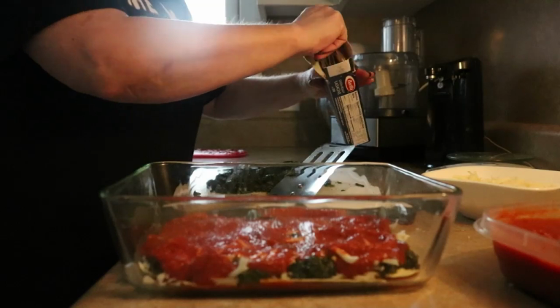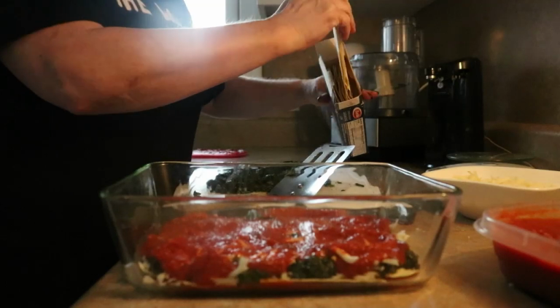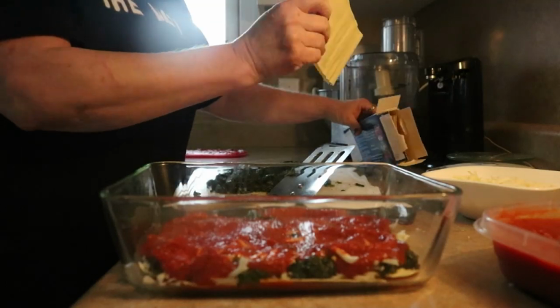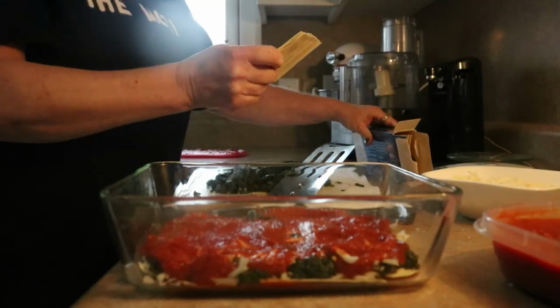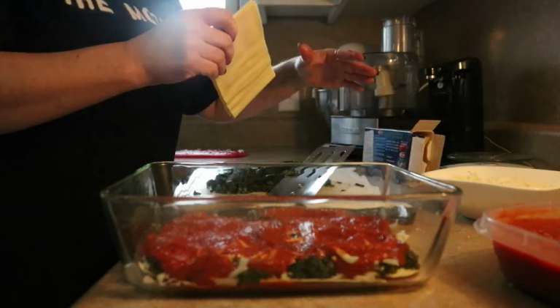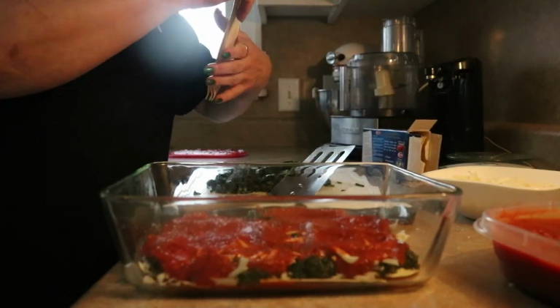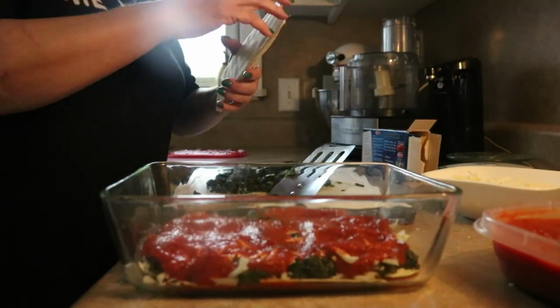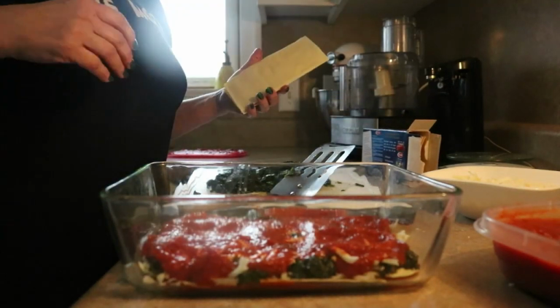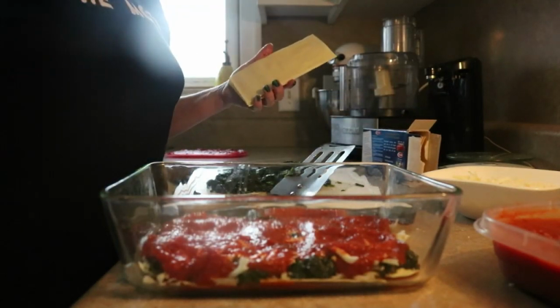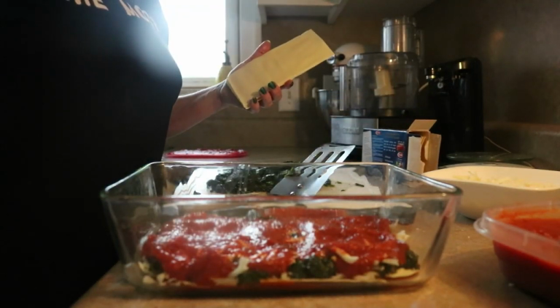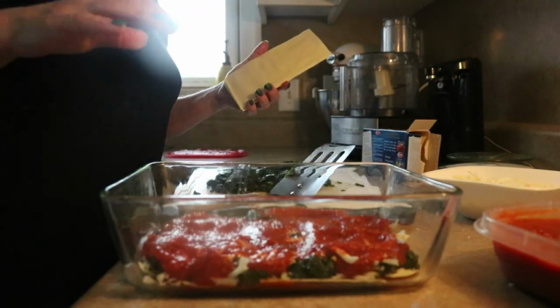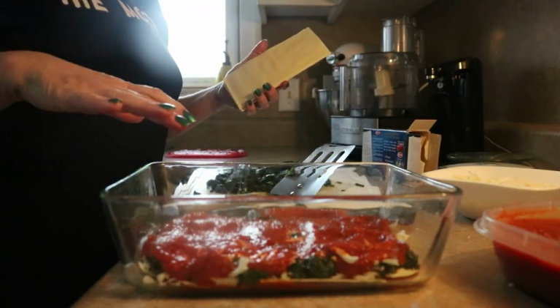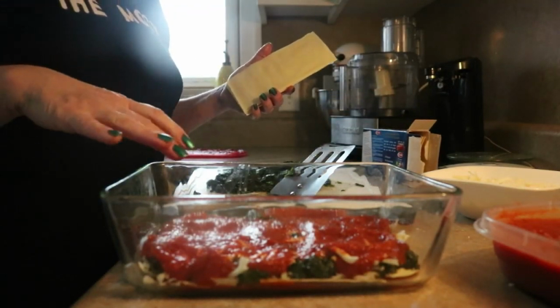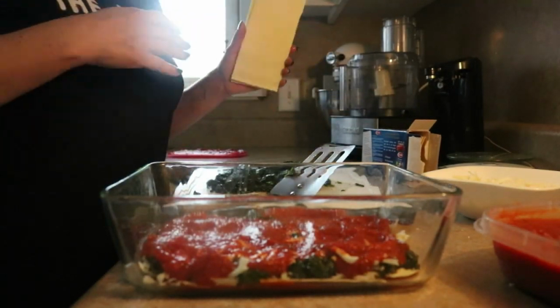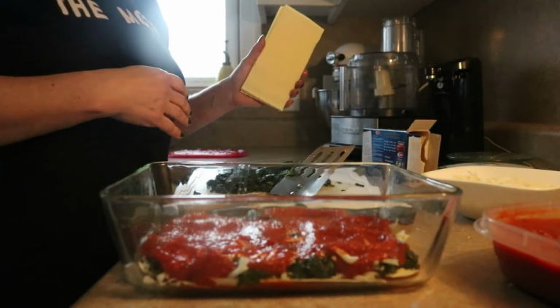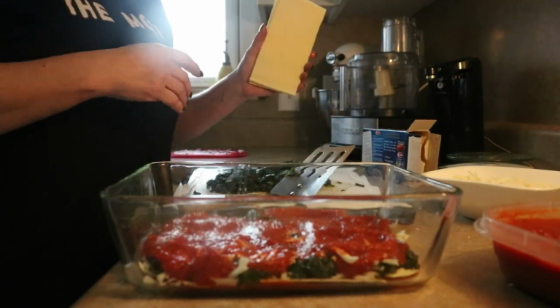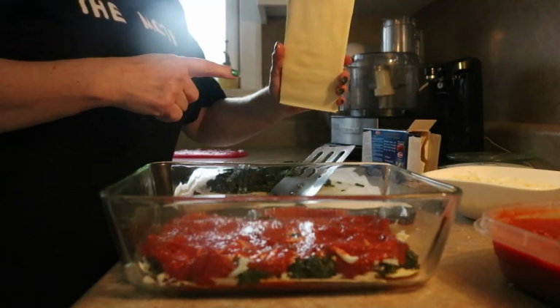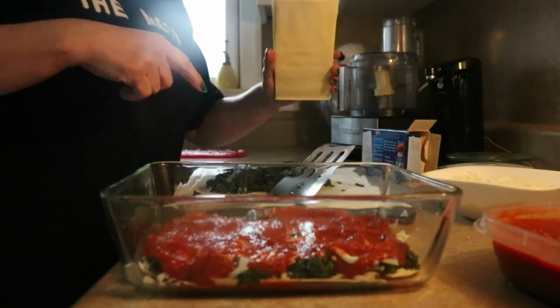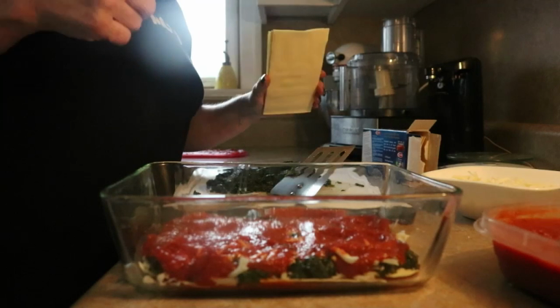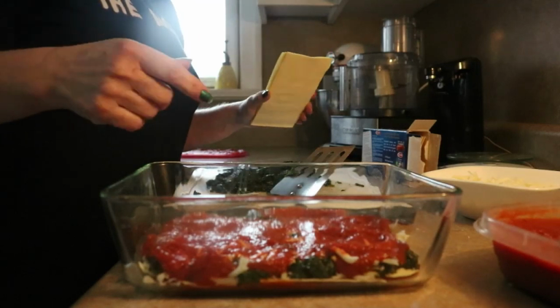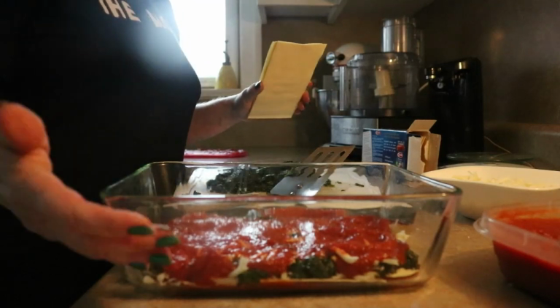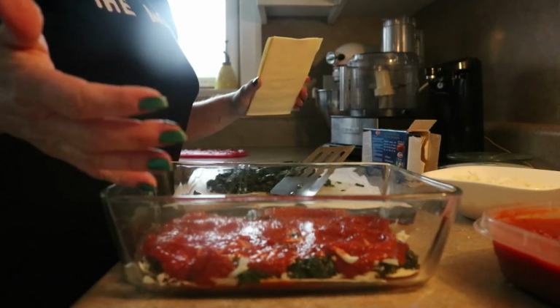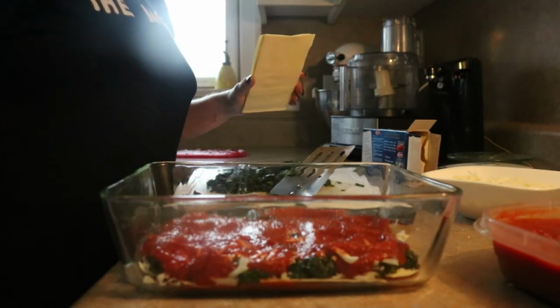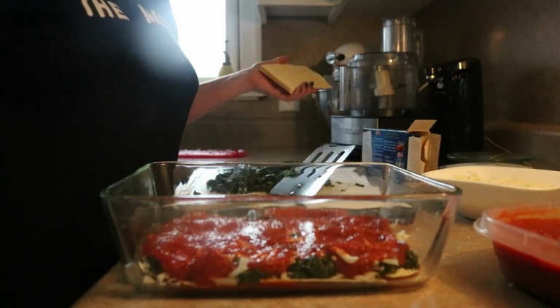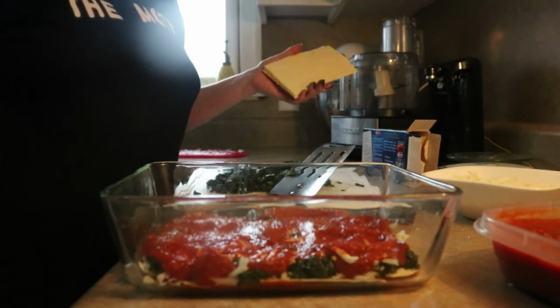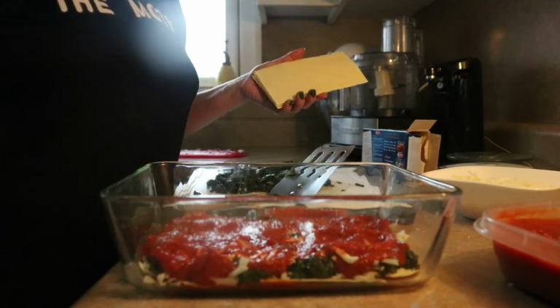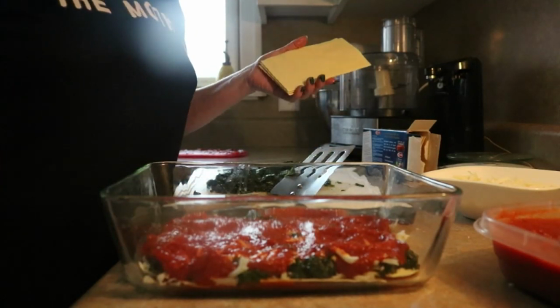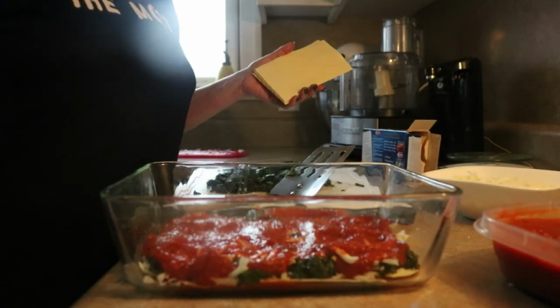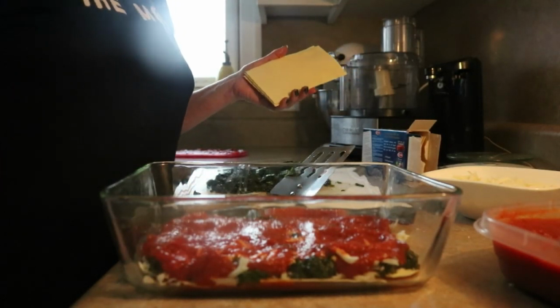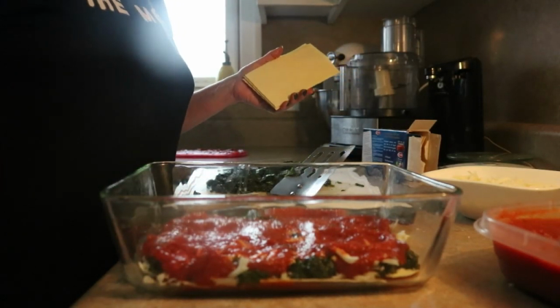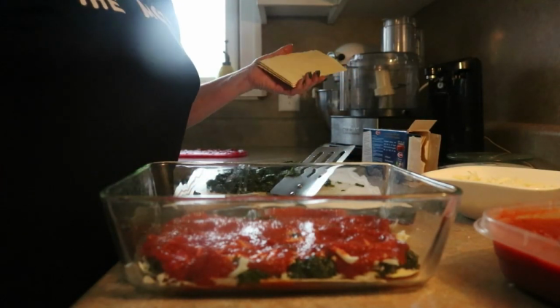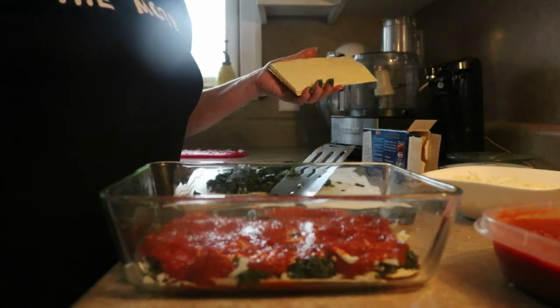That's all I'm going to do: noodles, spinach, cheese, and sauce. I'm just going to repeat until my dish is filled up. I'll be back in a minute.